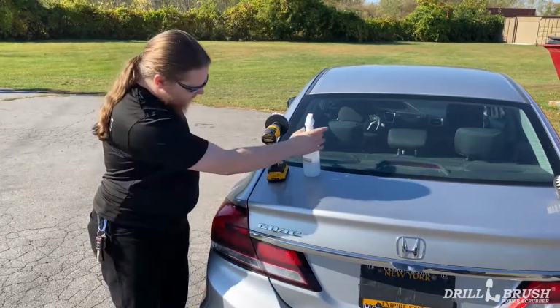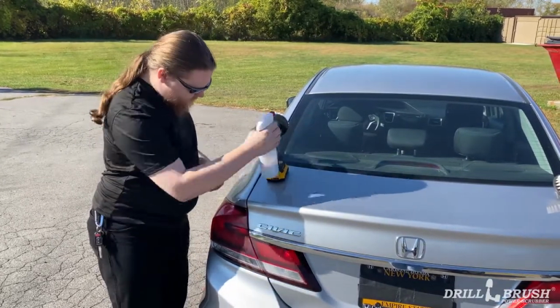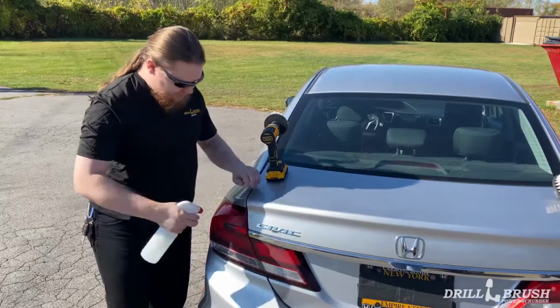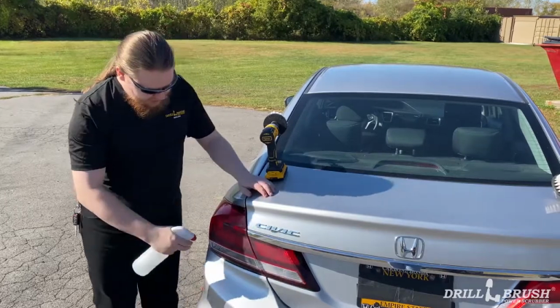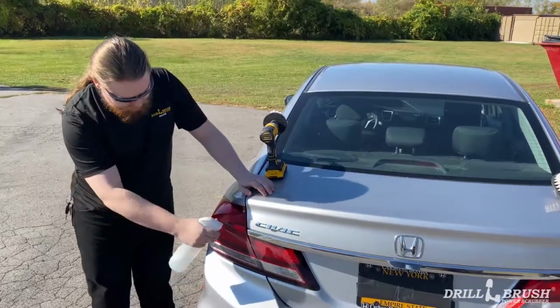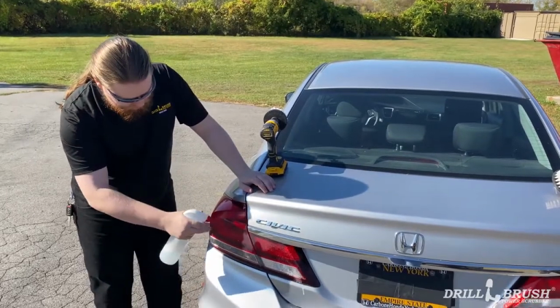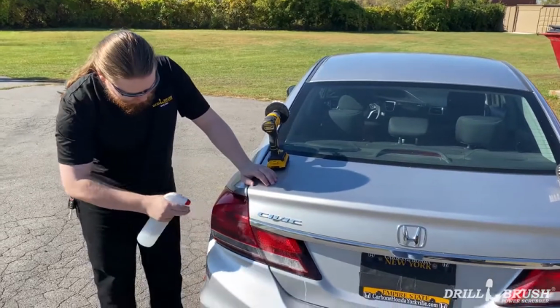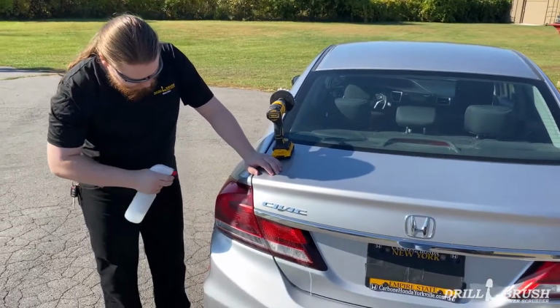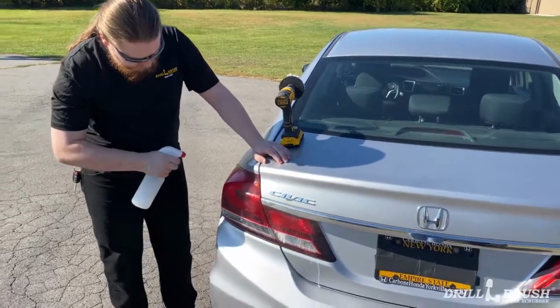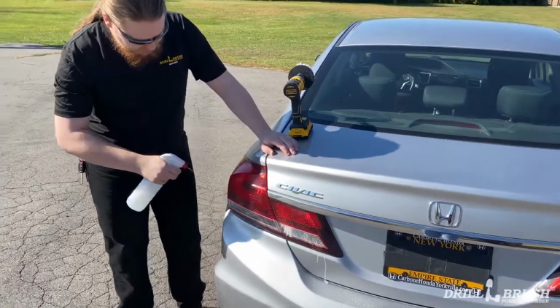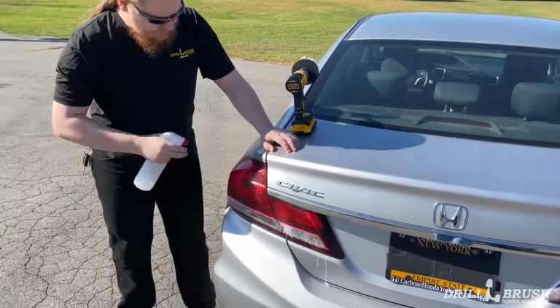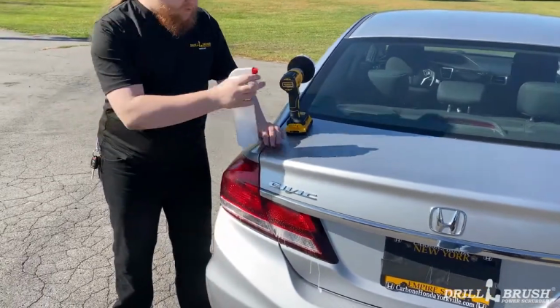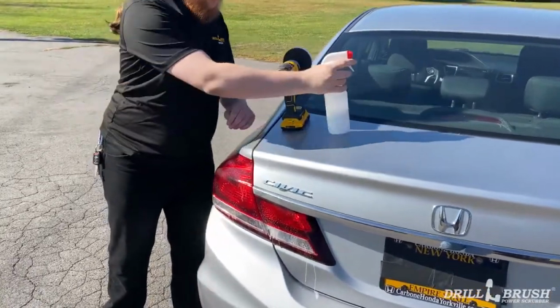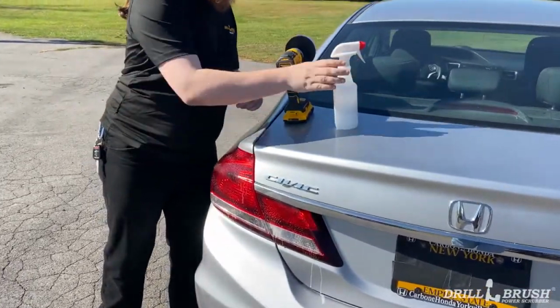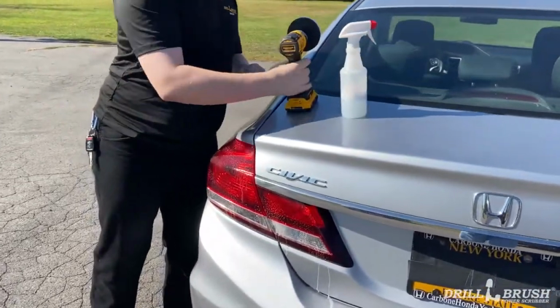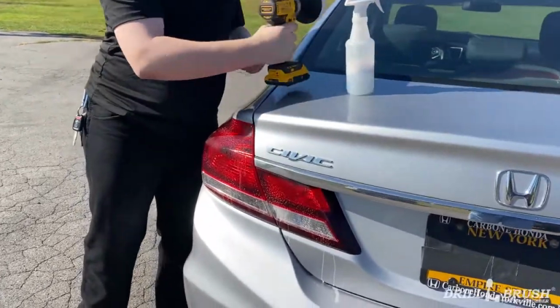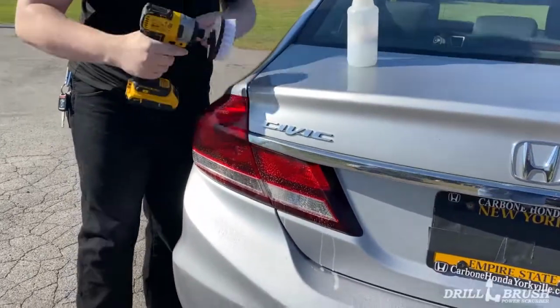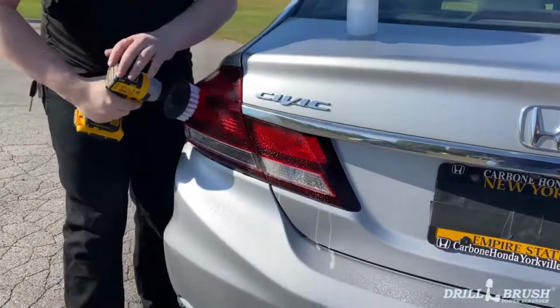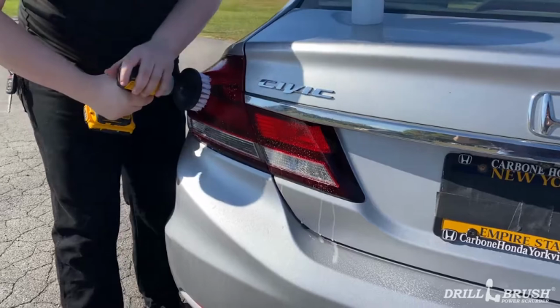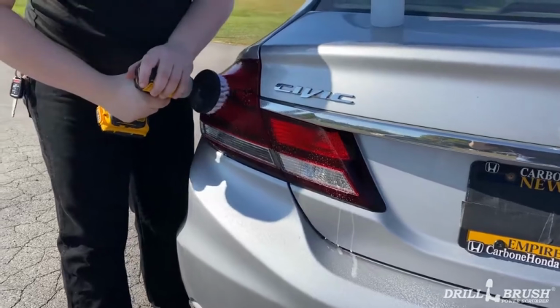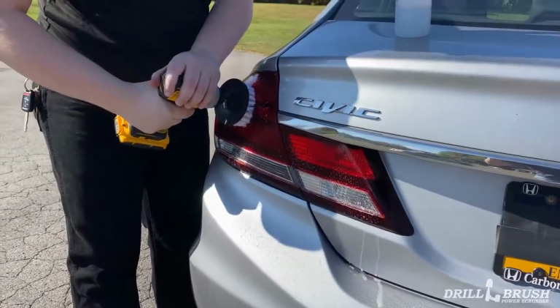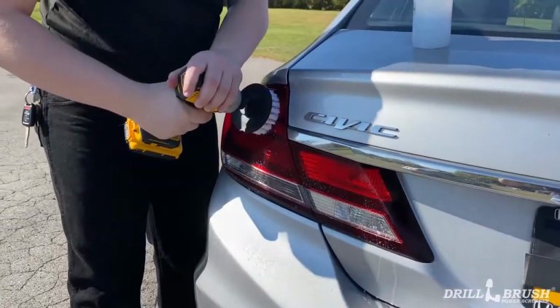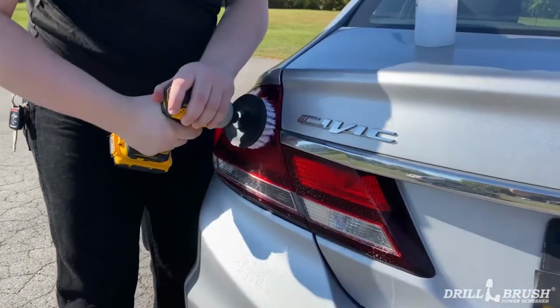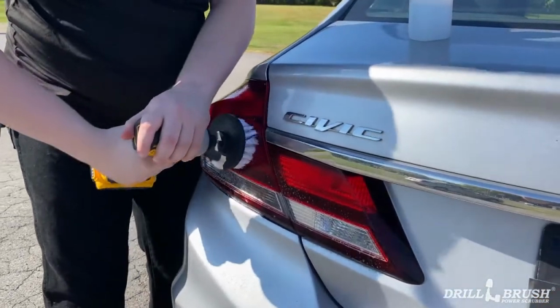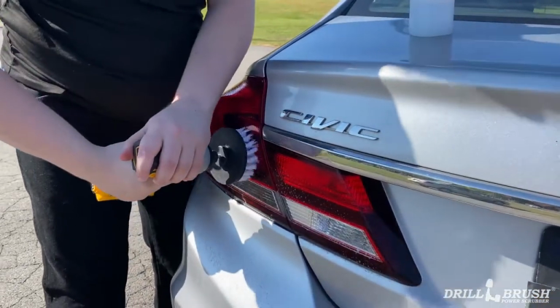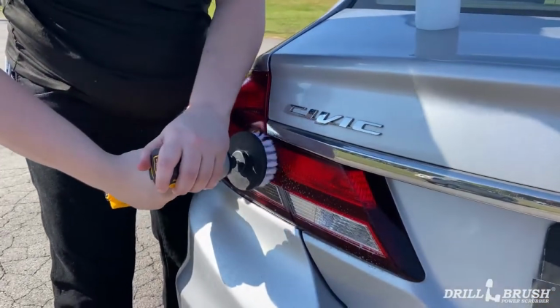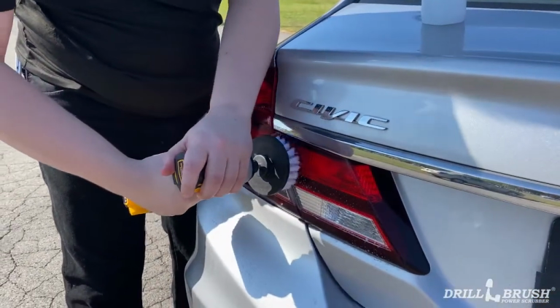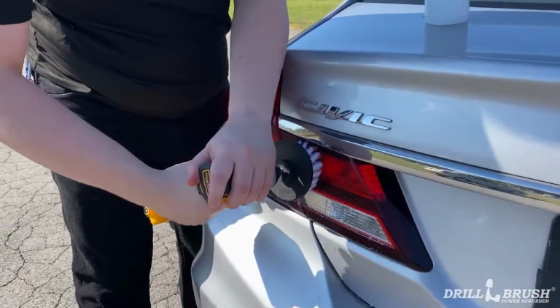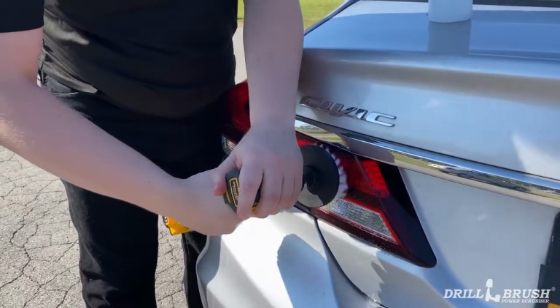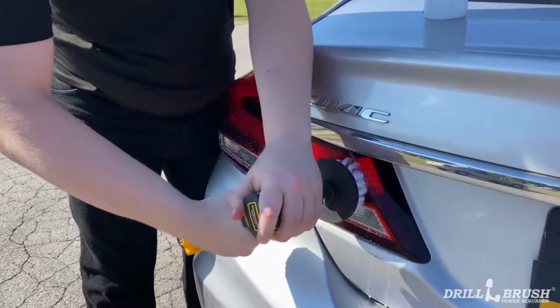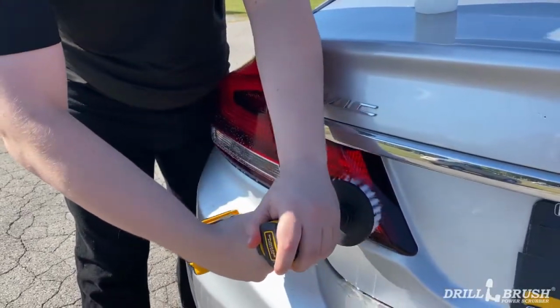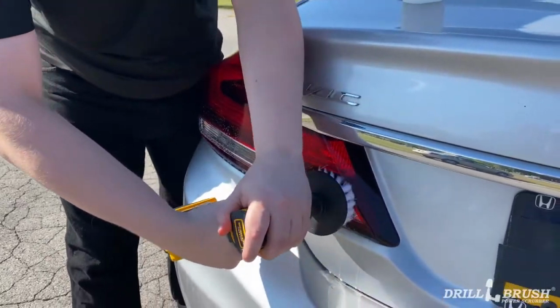And we're just going to kind of get into it. Spread the cleaner on the tail lights, grab your brush and just kind of go to work, and make sure you're avoiding hitting anything sensitive.